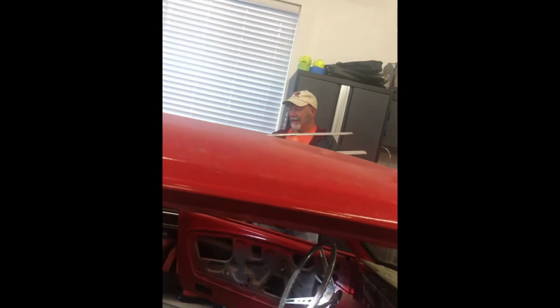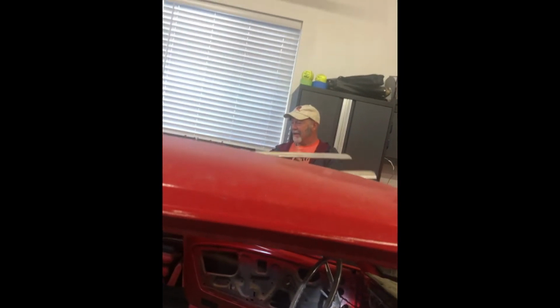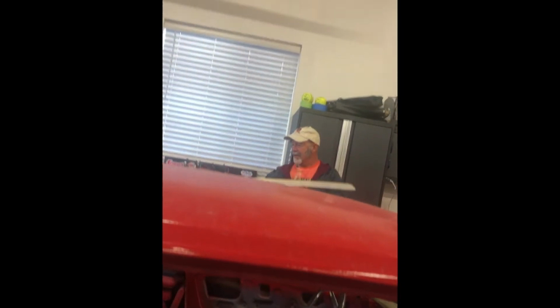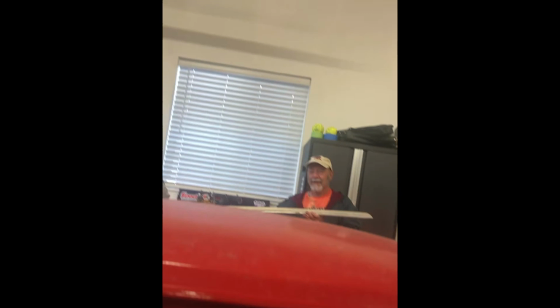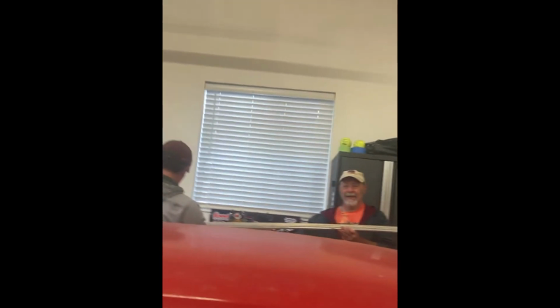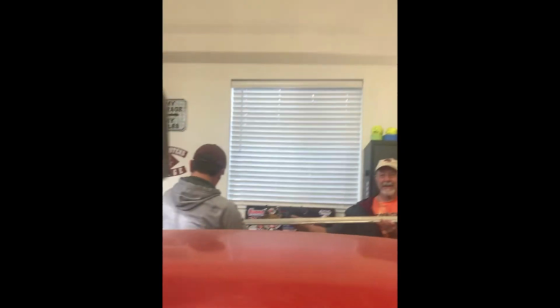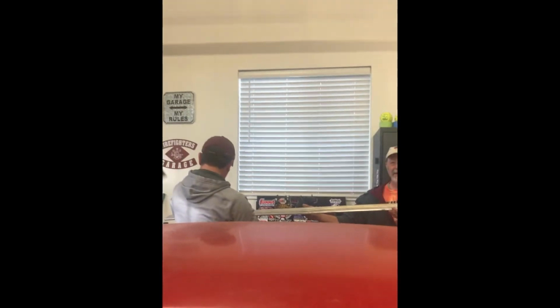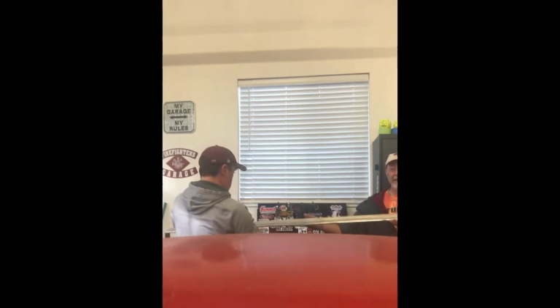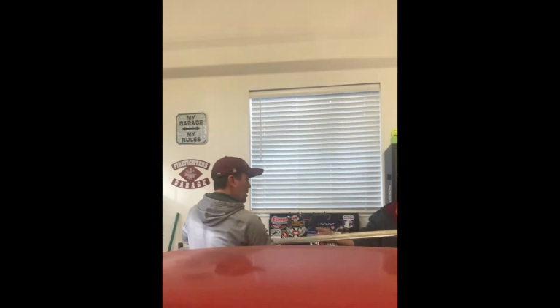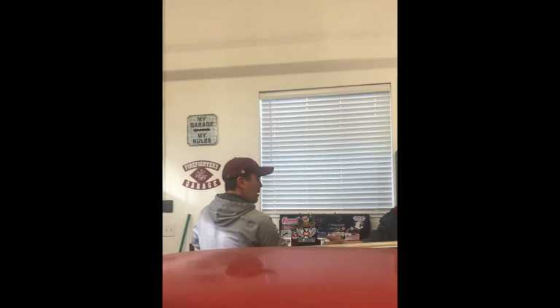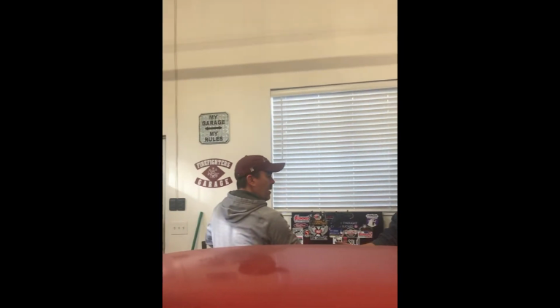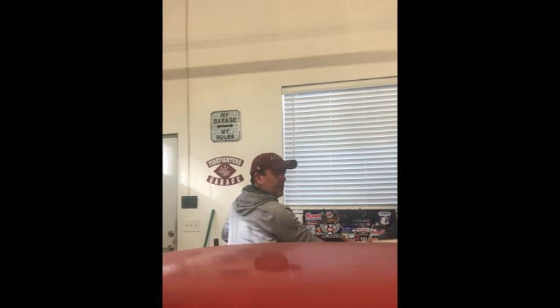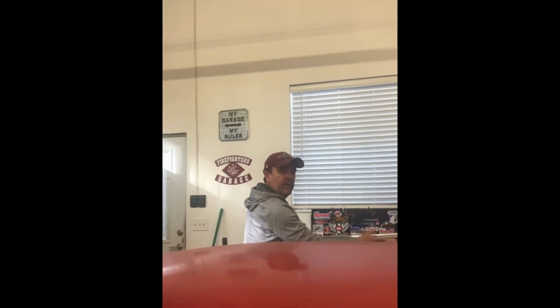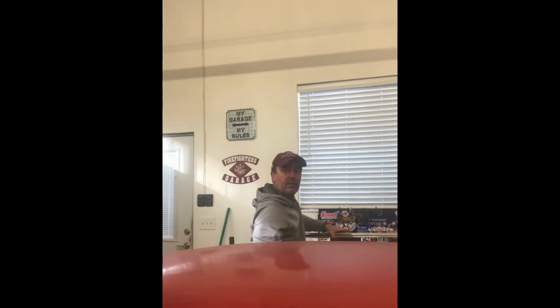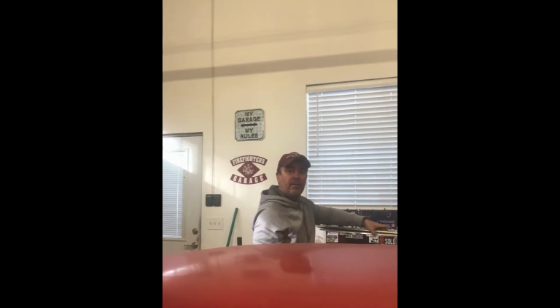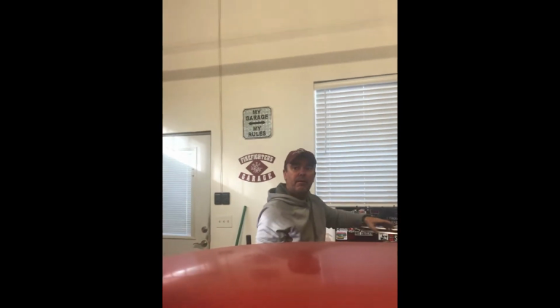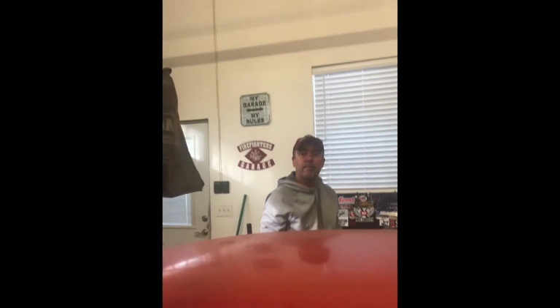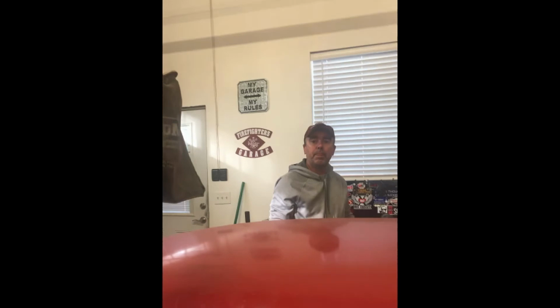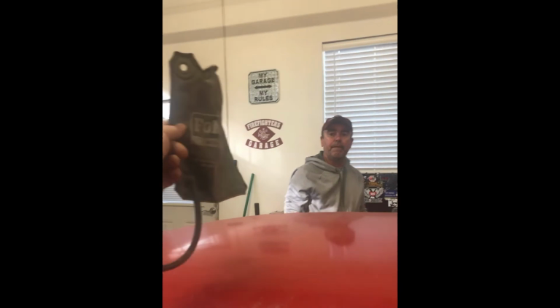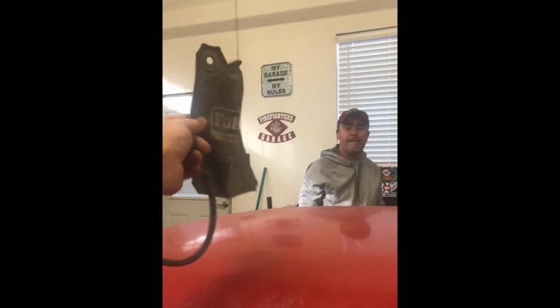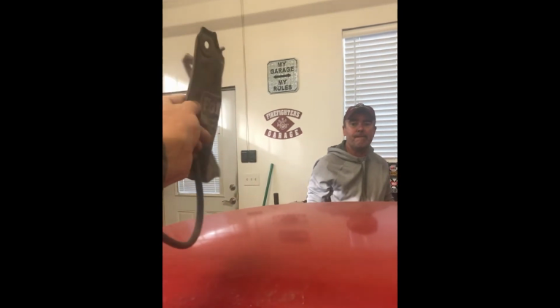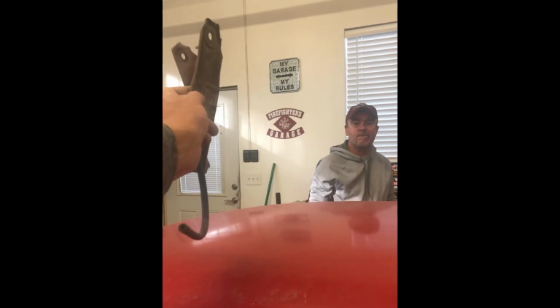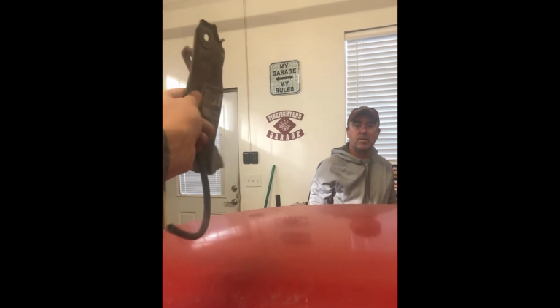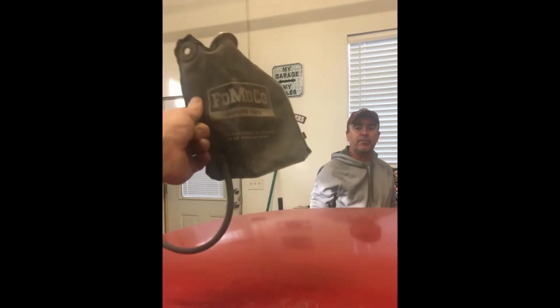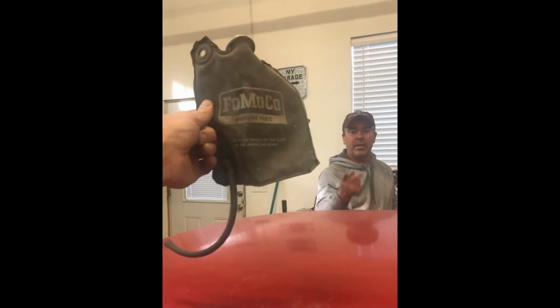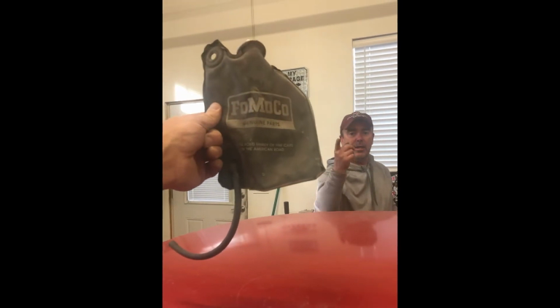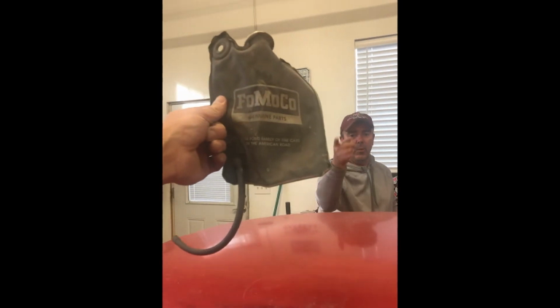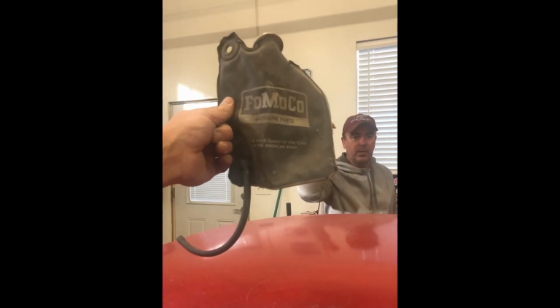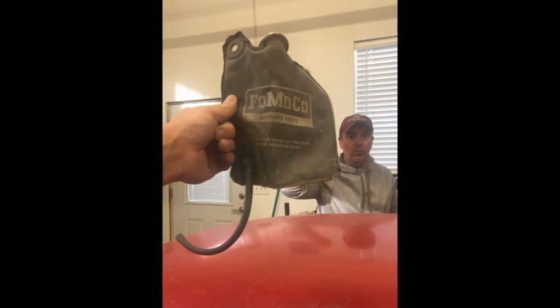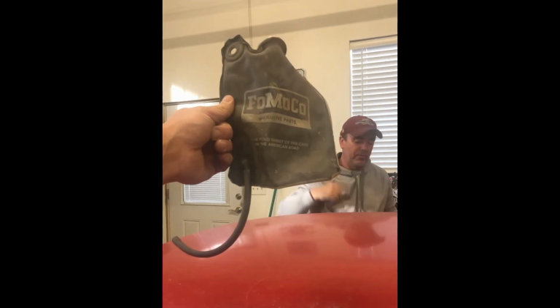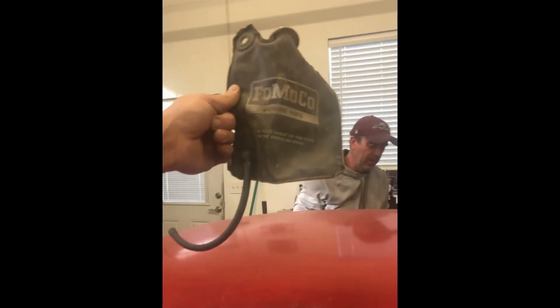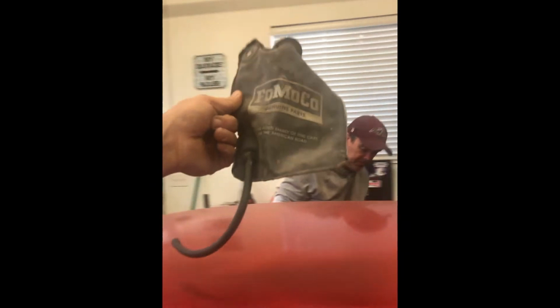Look at this. What? That's a collector piece right there. Original. Oh, overflow bag for the radiator. That's for the windshield wiper. Oh, windshield.